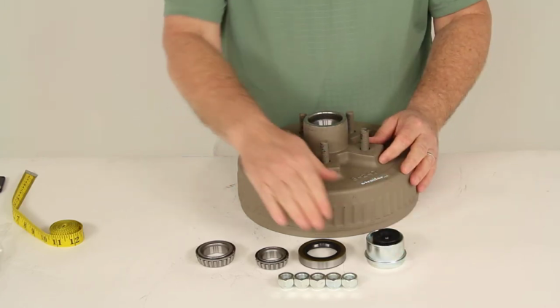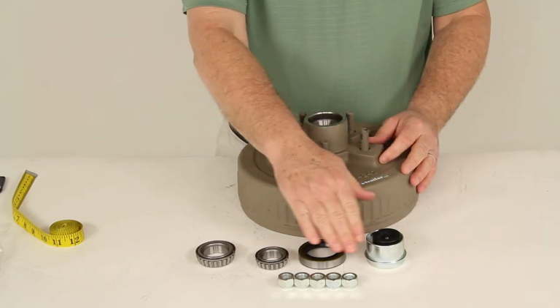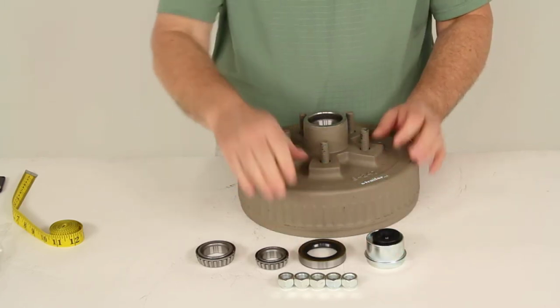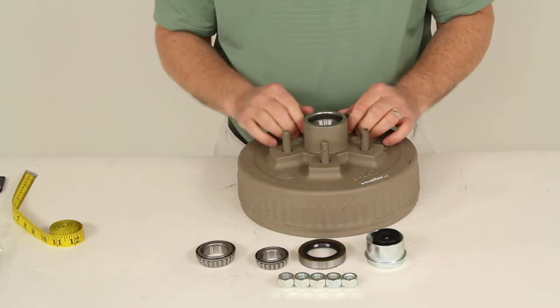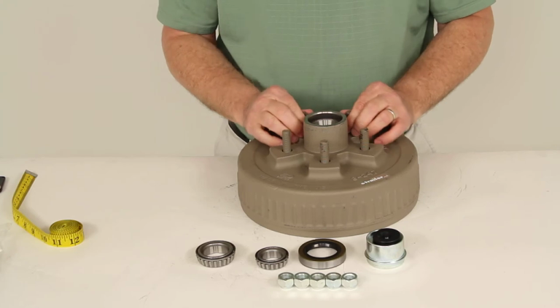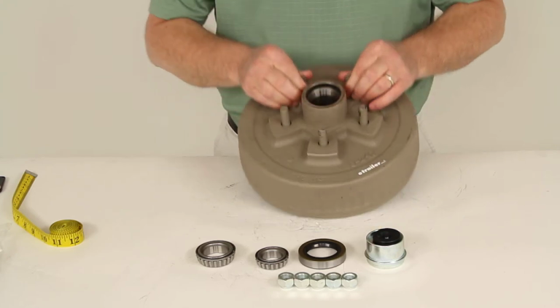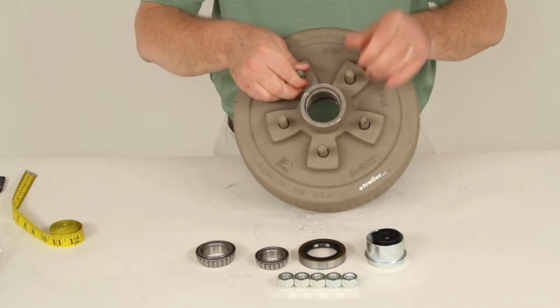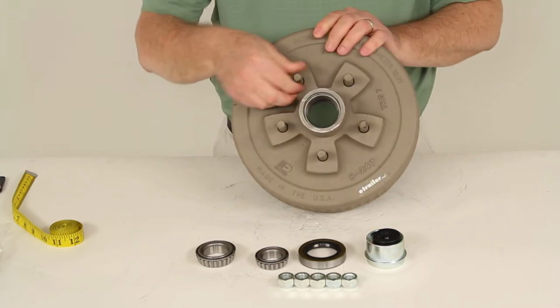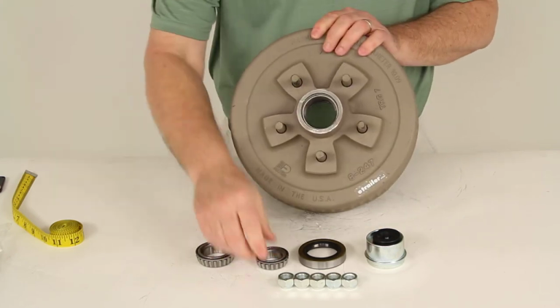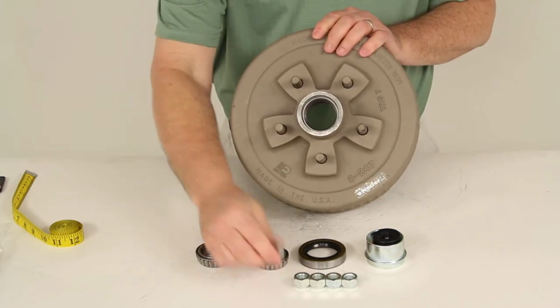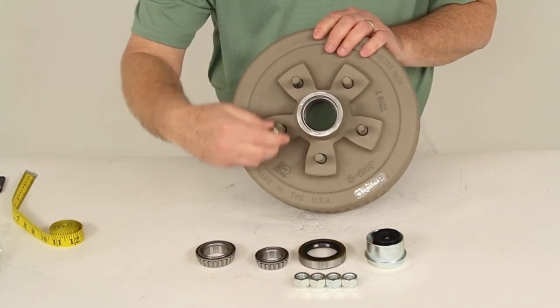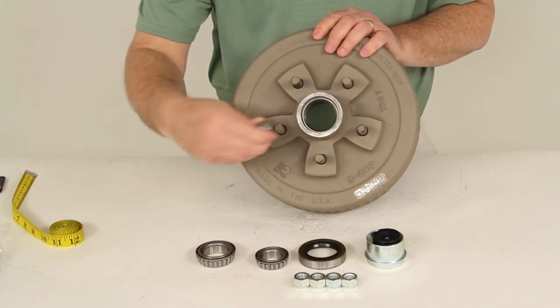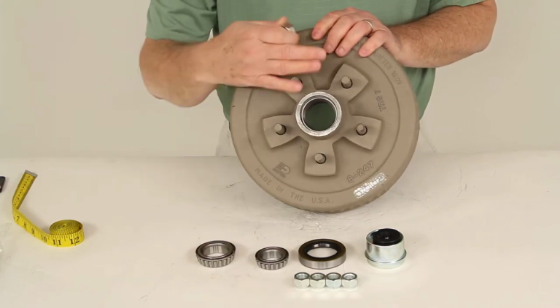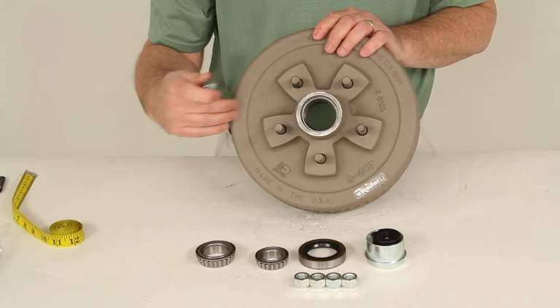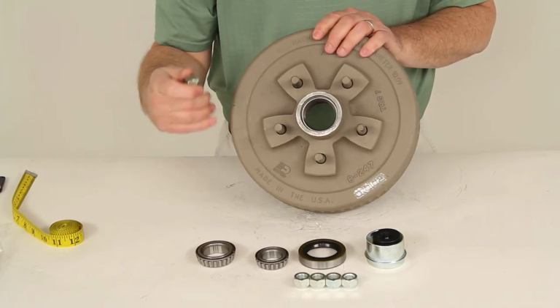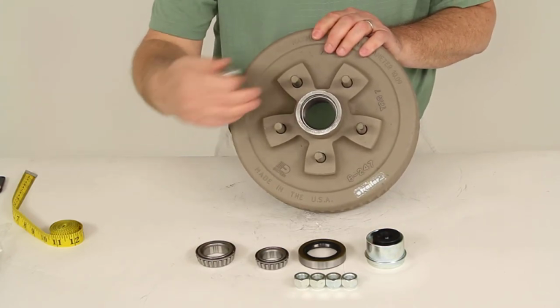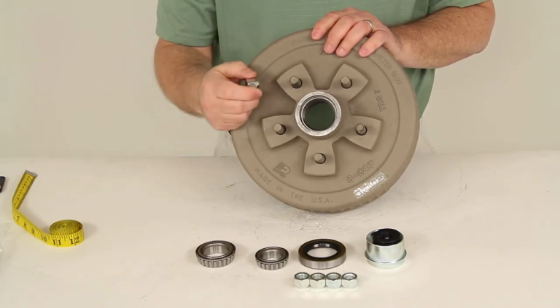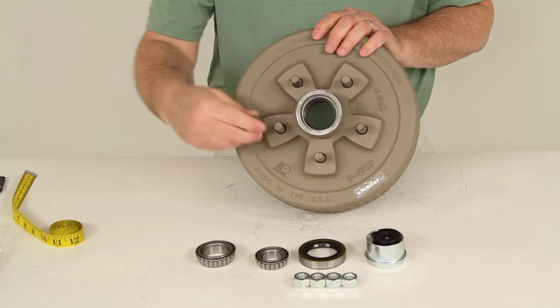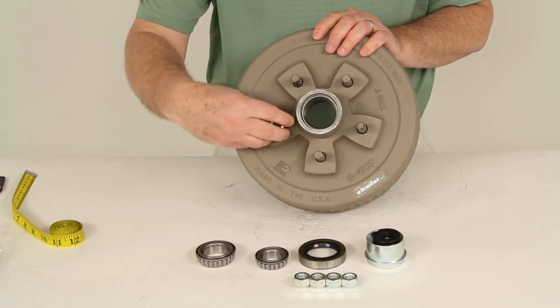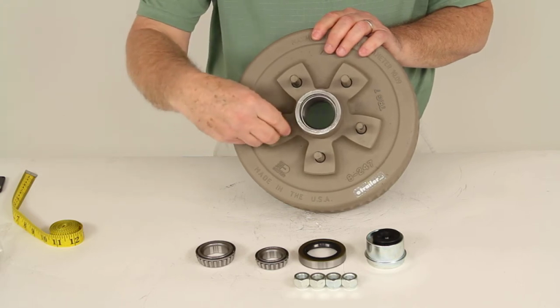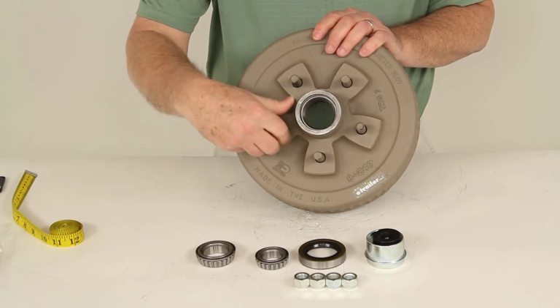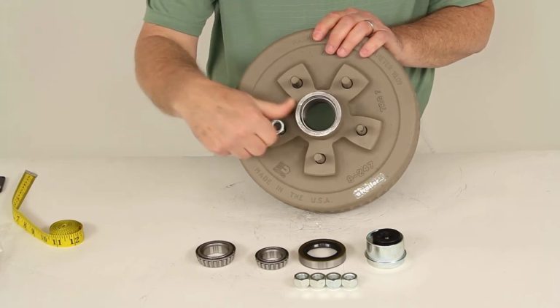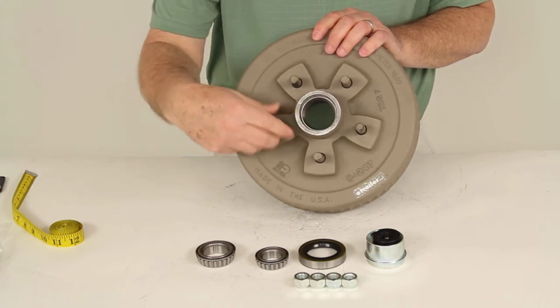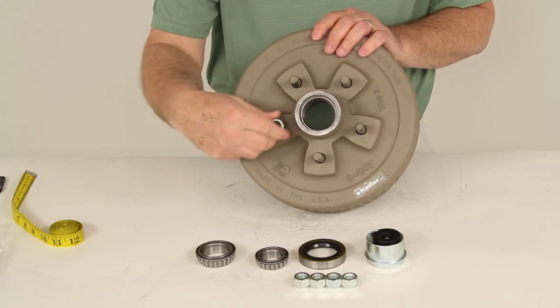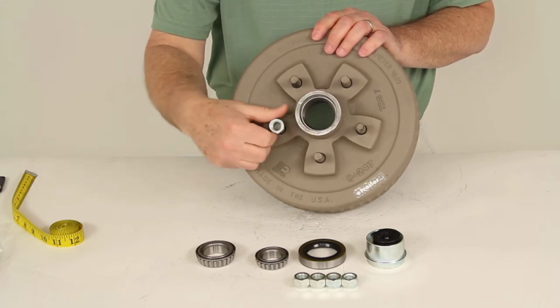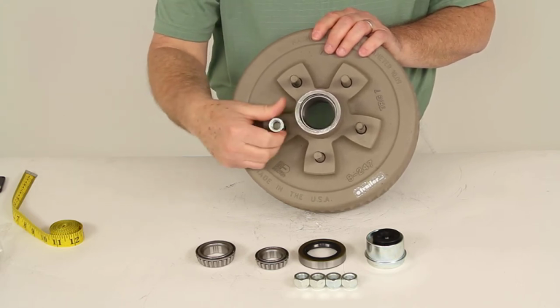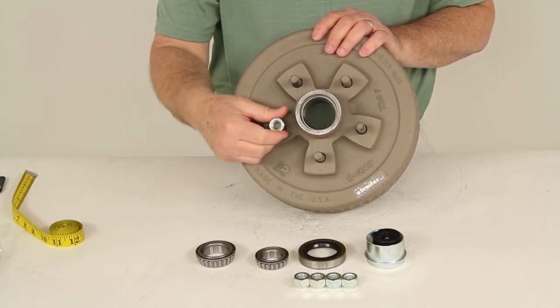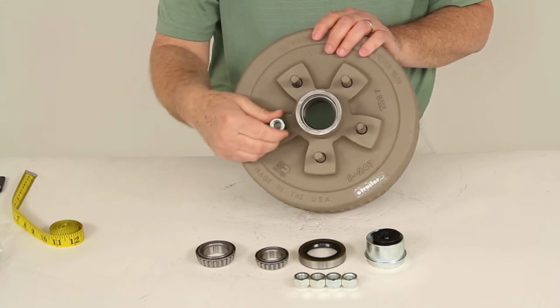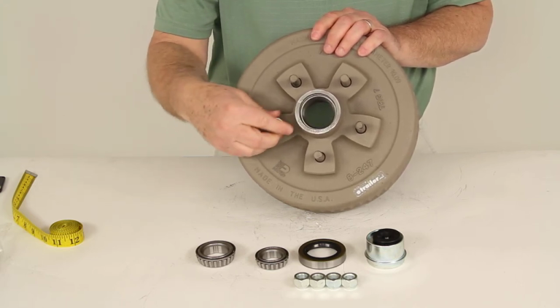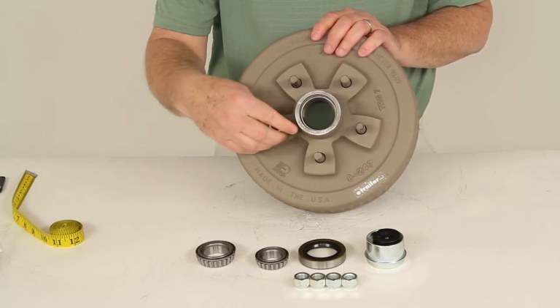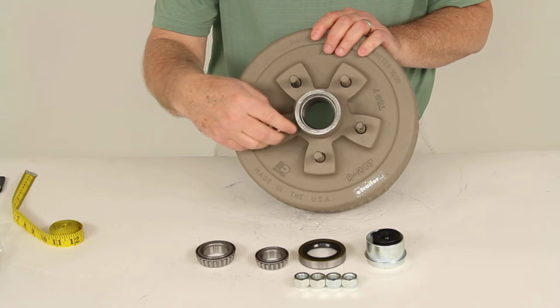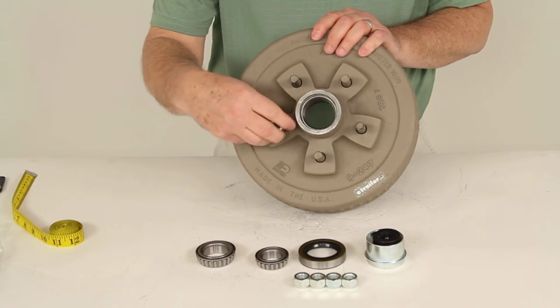Also included are five half inch lug nuts. Once everything is installed and you're putting your wheels and tires back on, you'll tighten those down using these half inch lug nuts and torque them to the correct torque specifications.